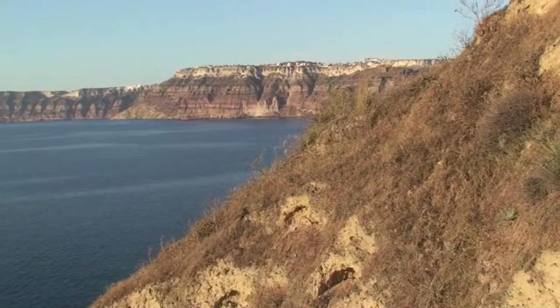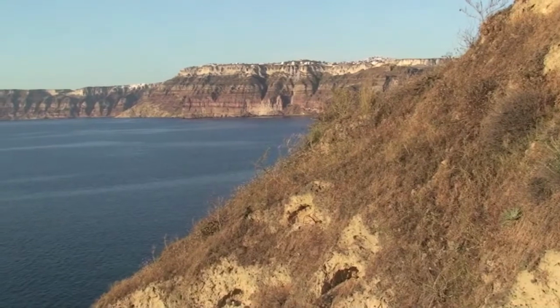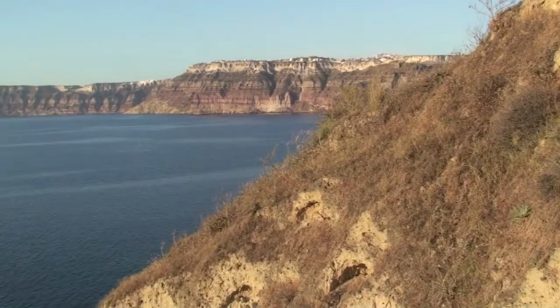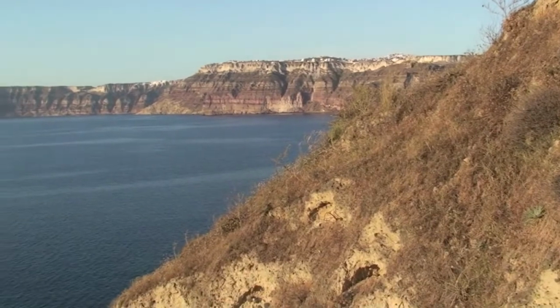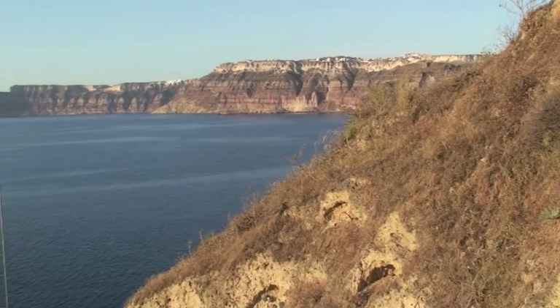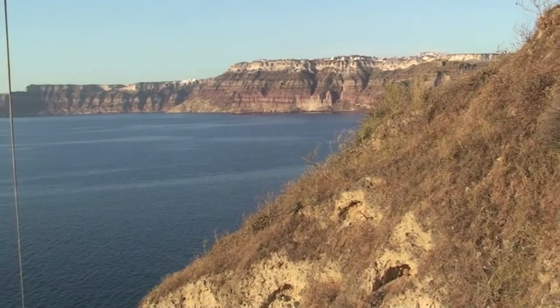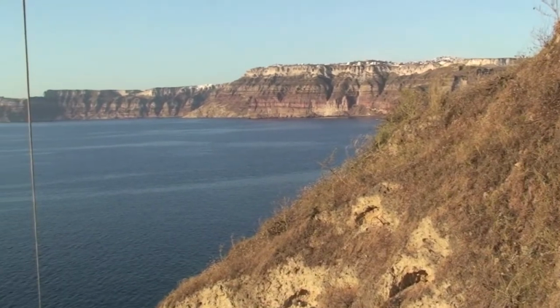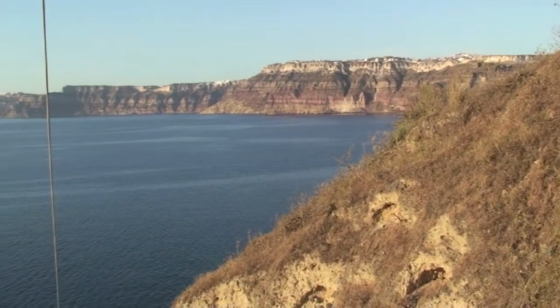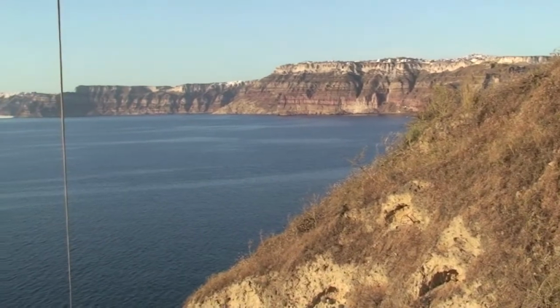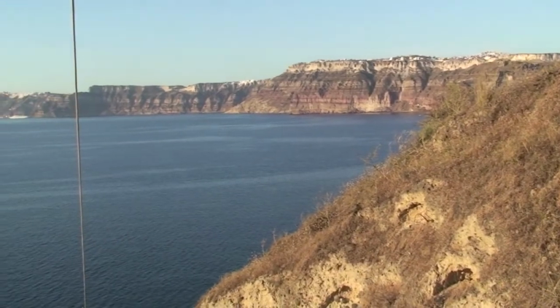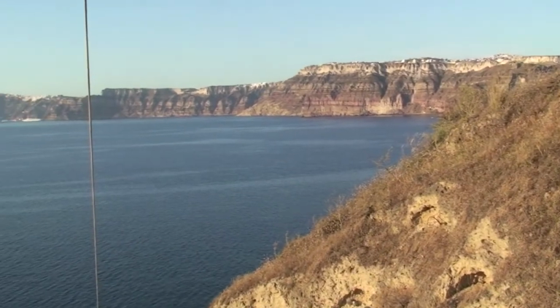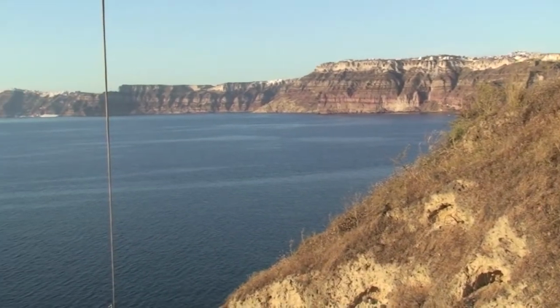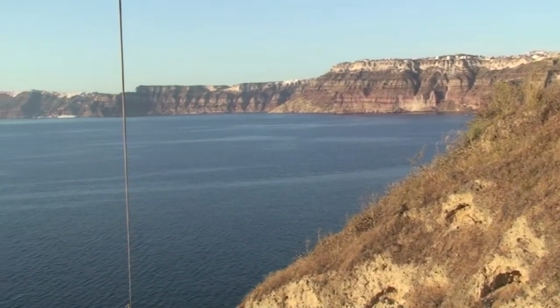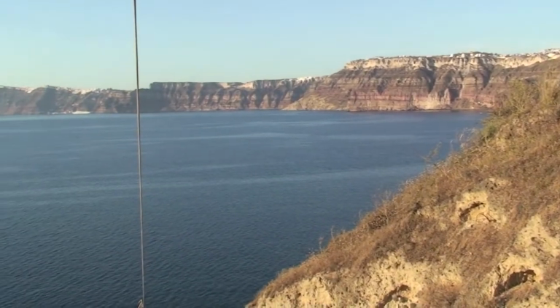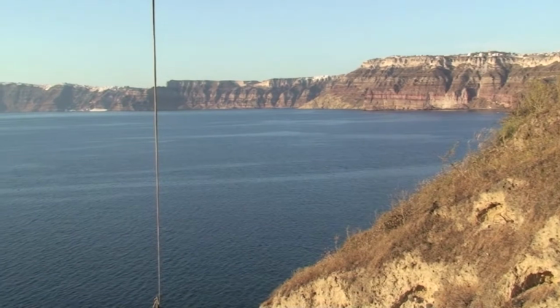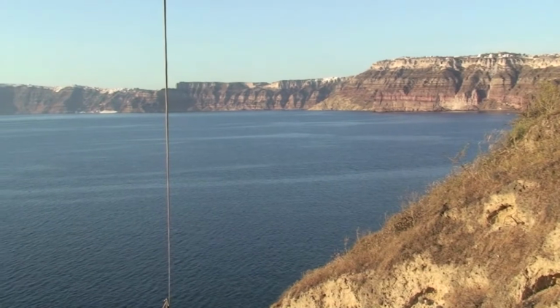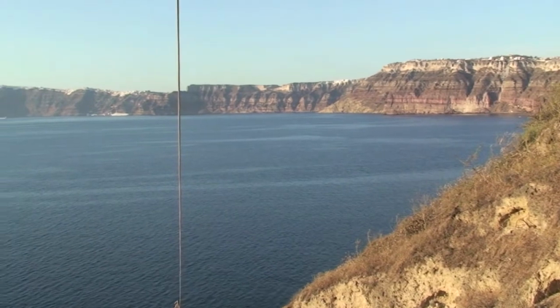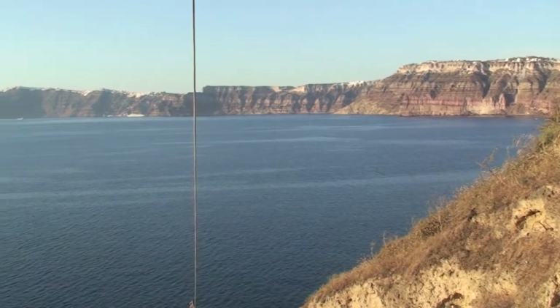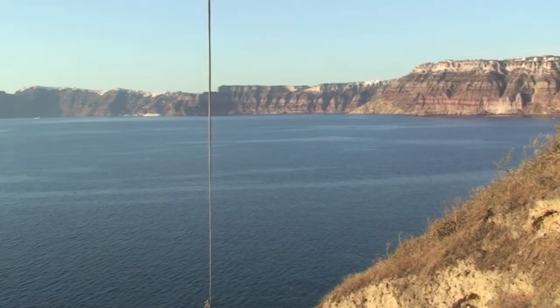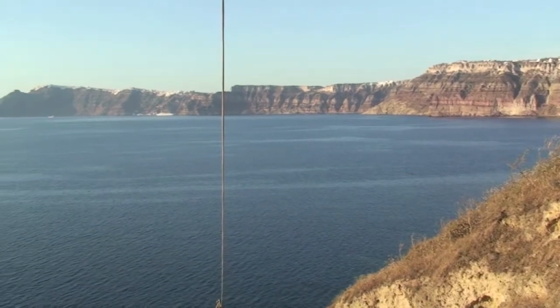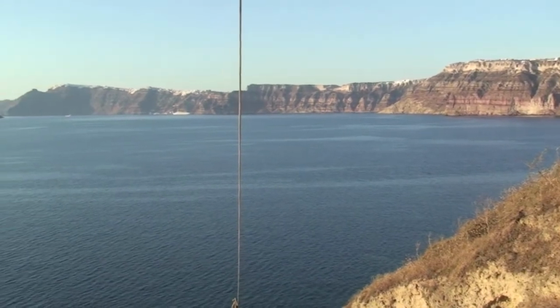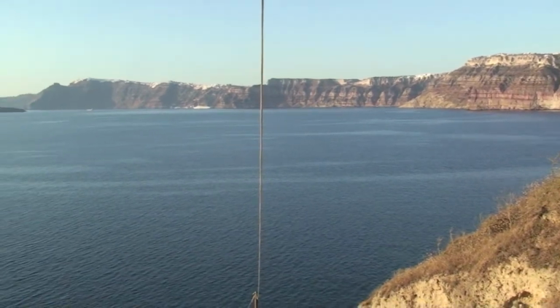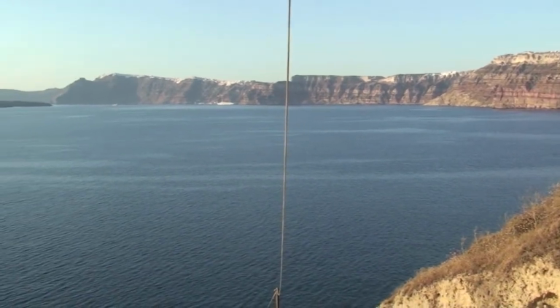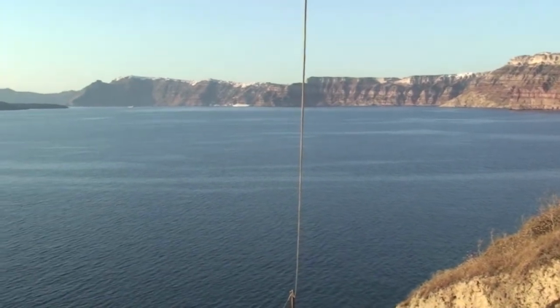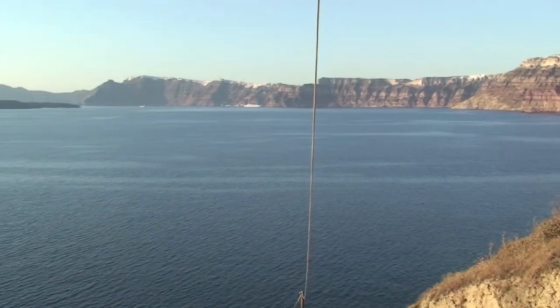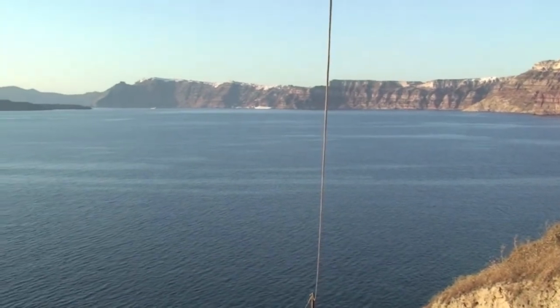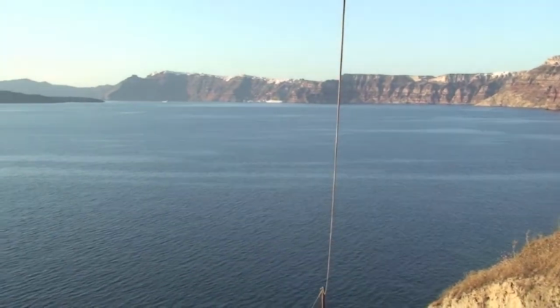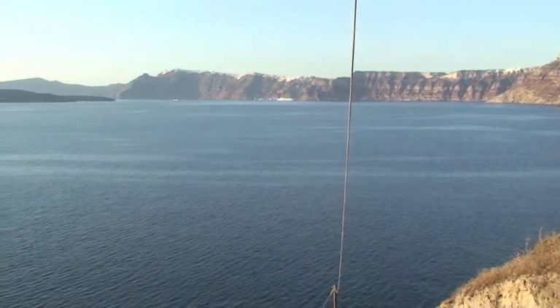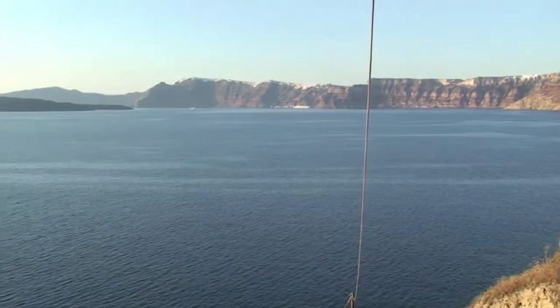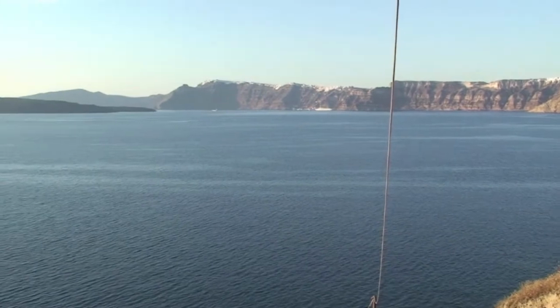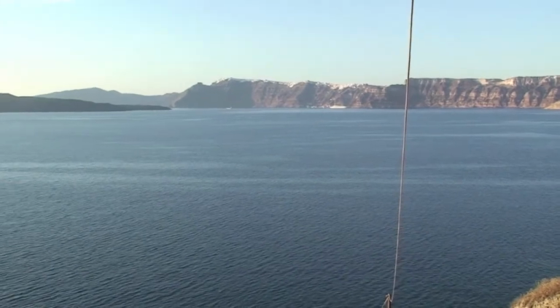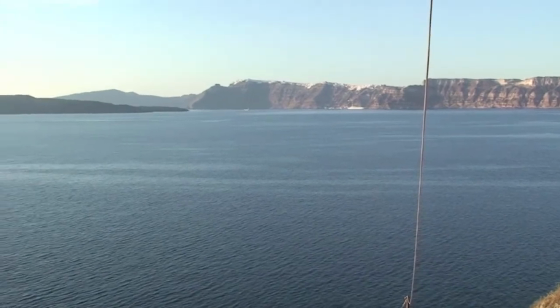The interior of the crater of the caldera is cliffs, and then the outer part is where you'll find most of the beaches because it slopes out in a cone shape.